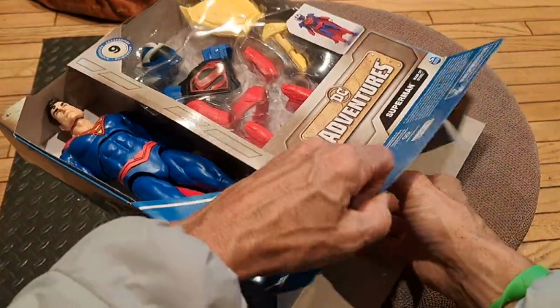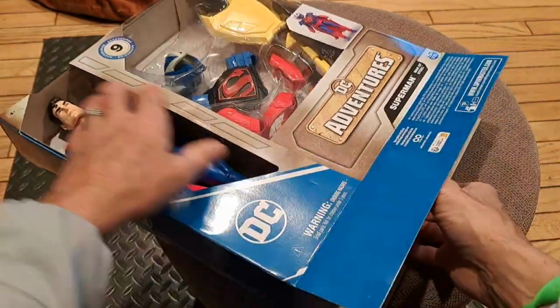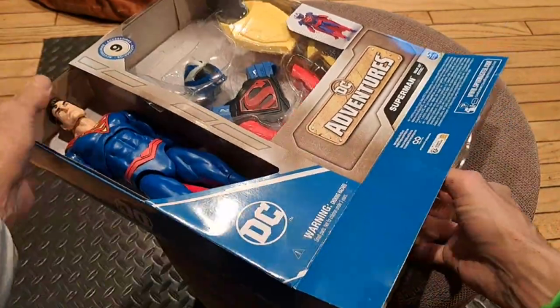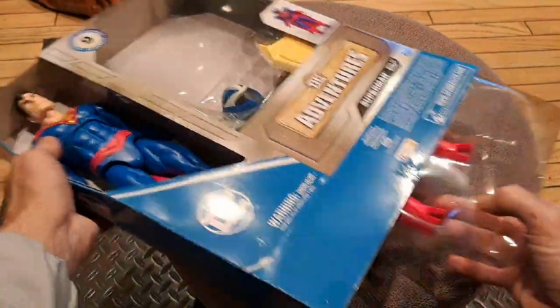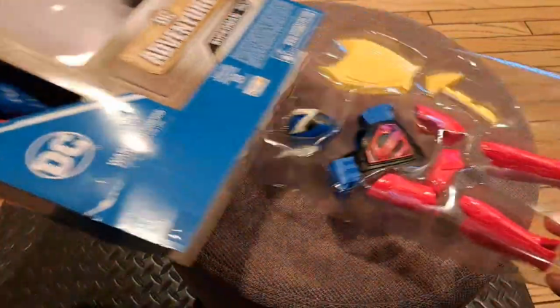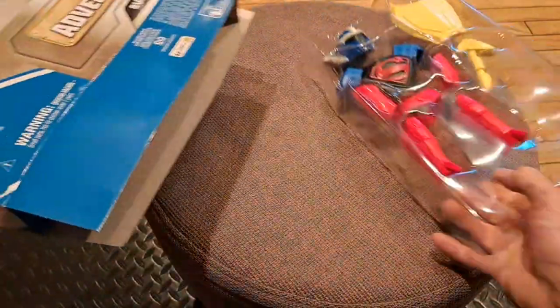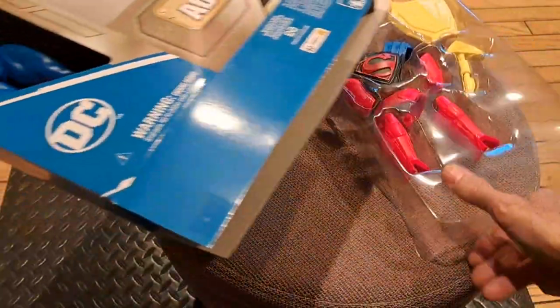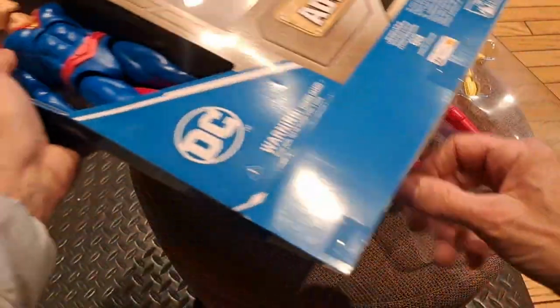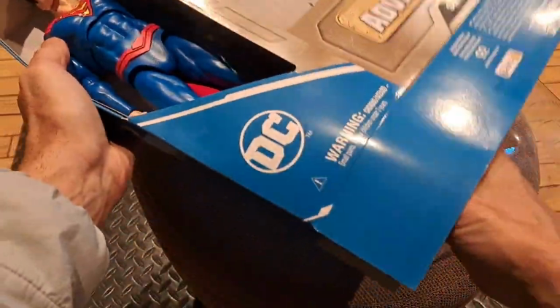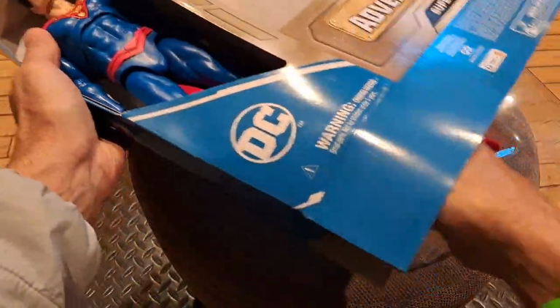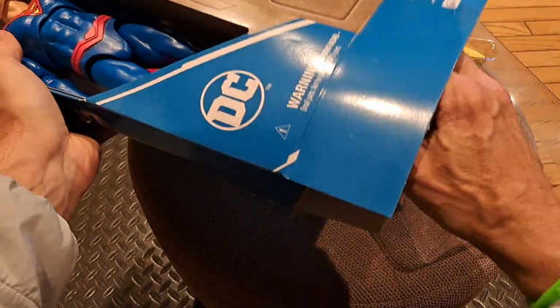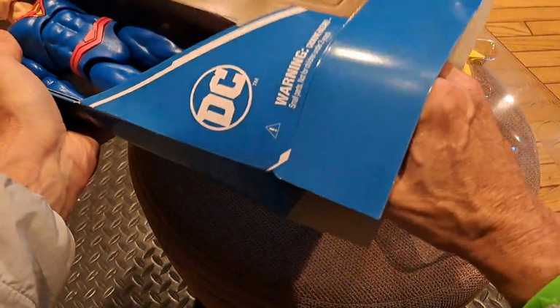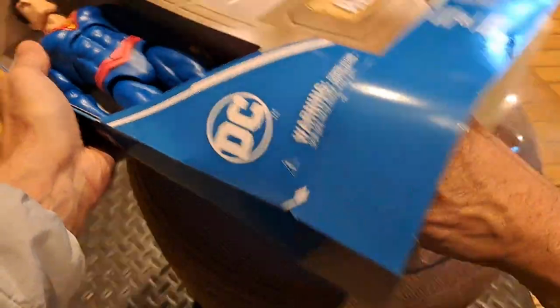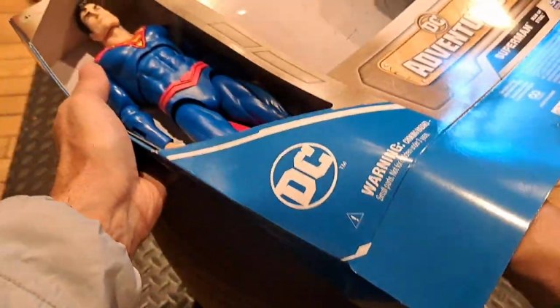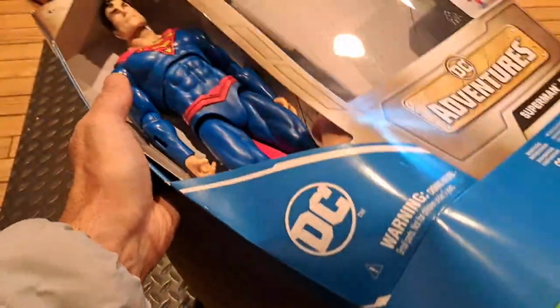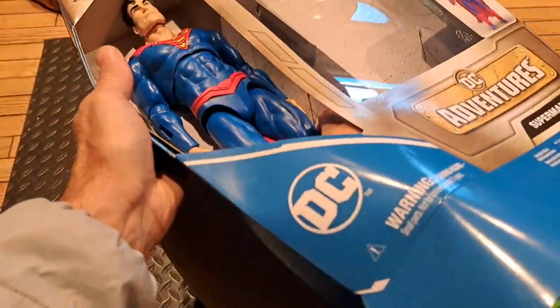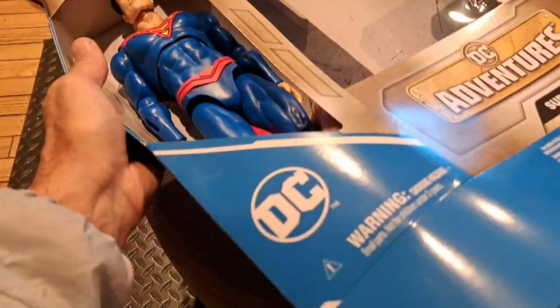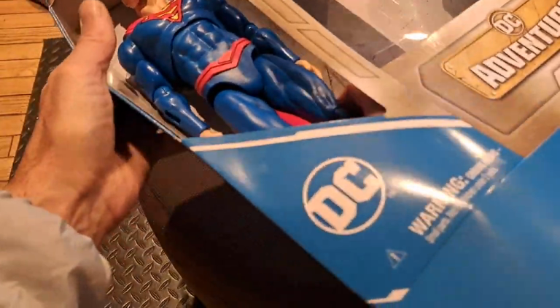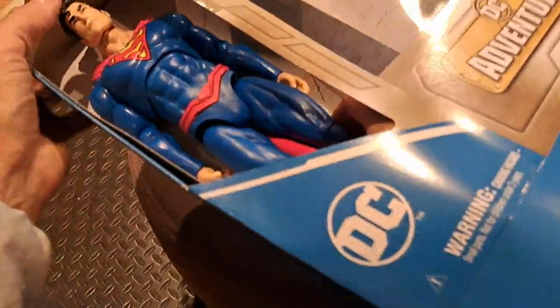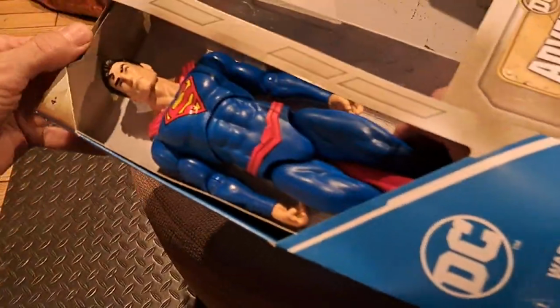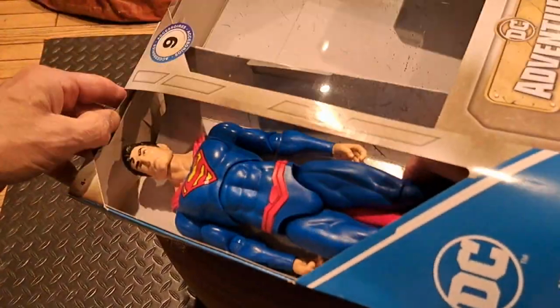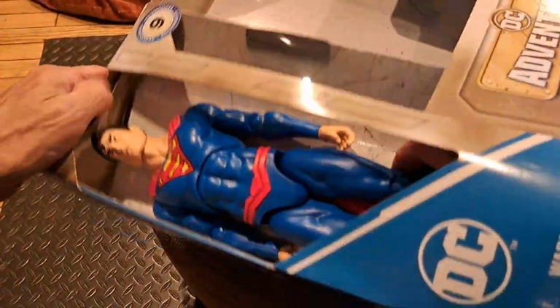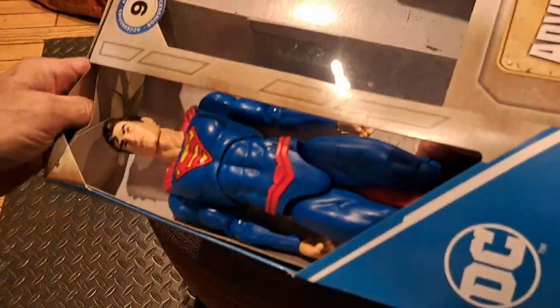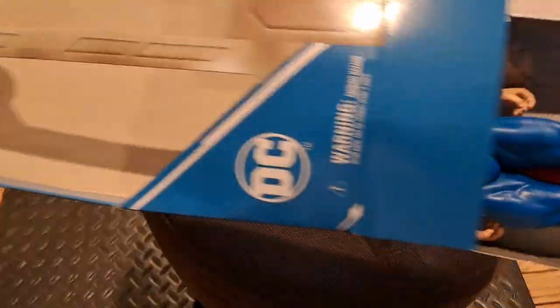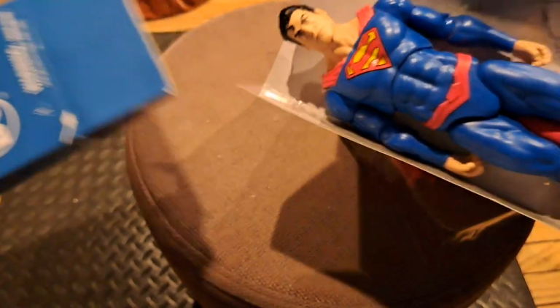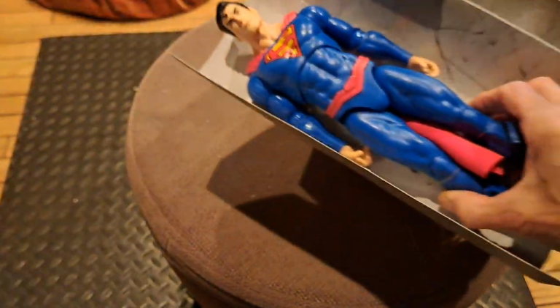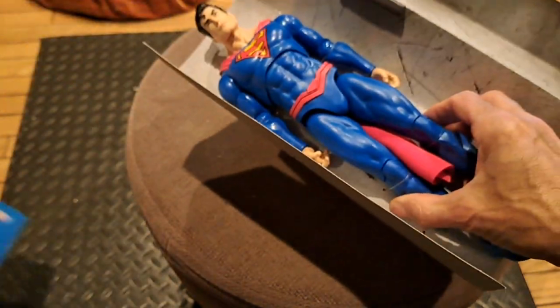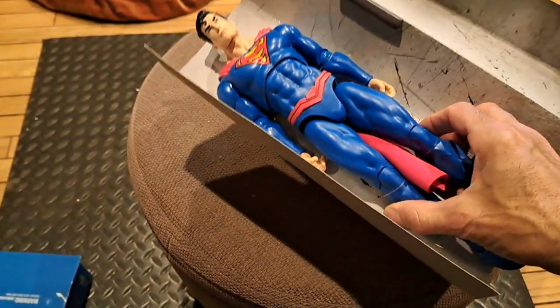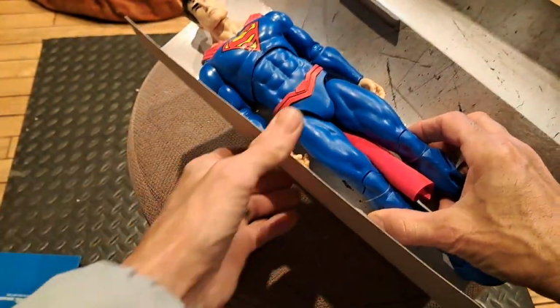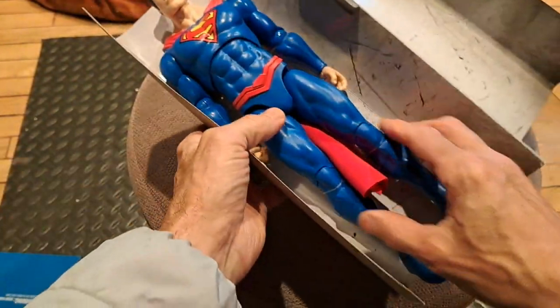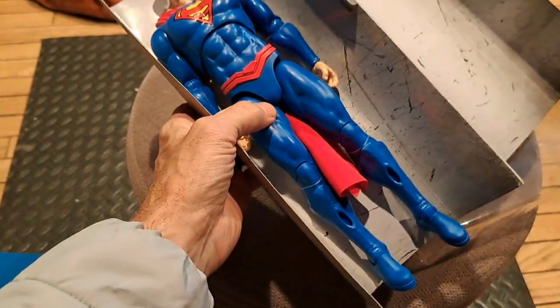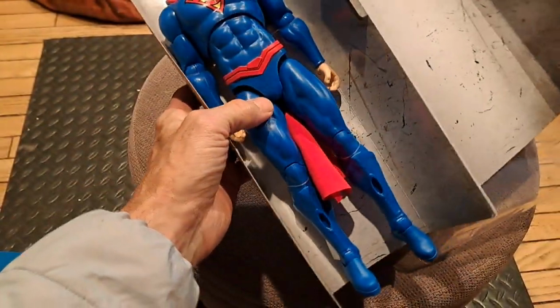I can tell you right now, I can just see it's well worth it. The figure alone is definitely an upgrade because of the joints.